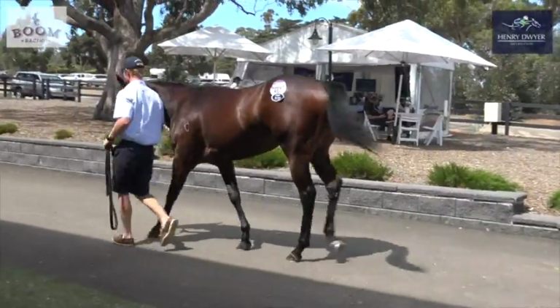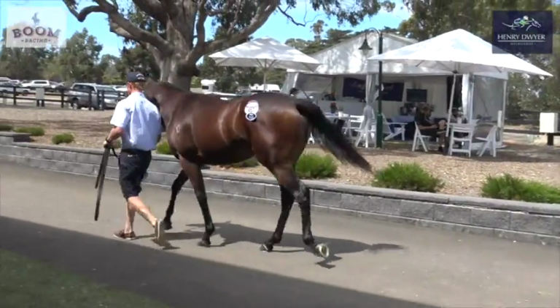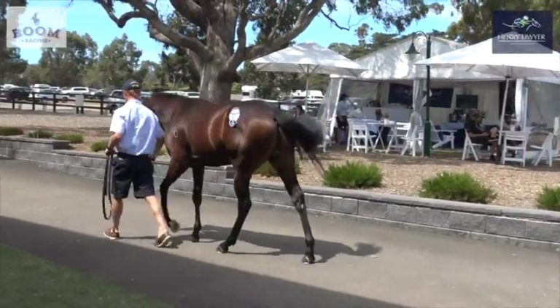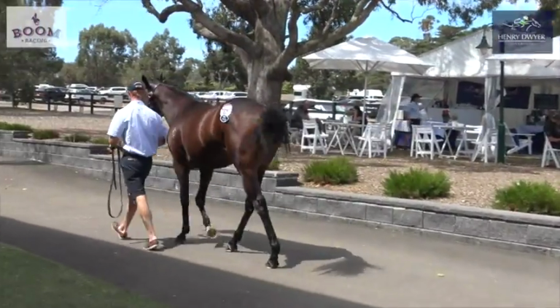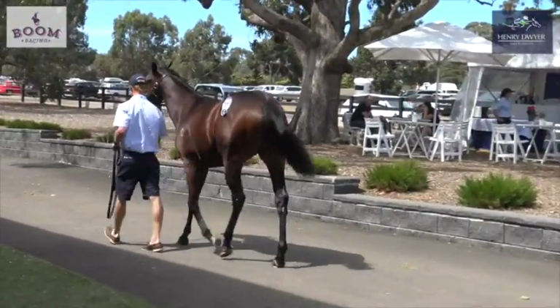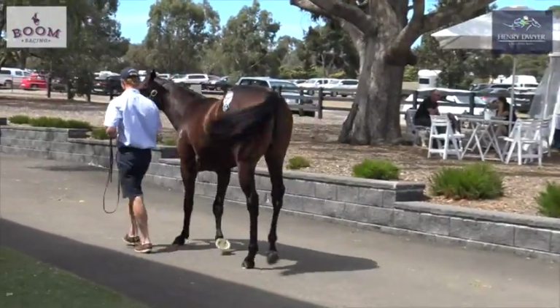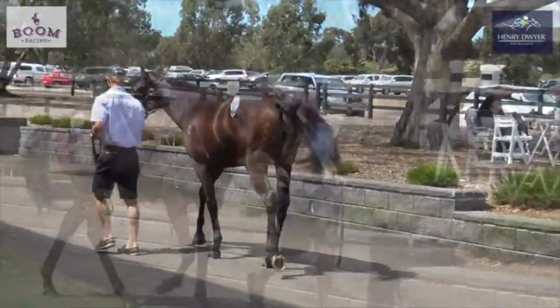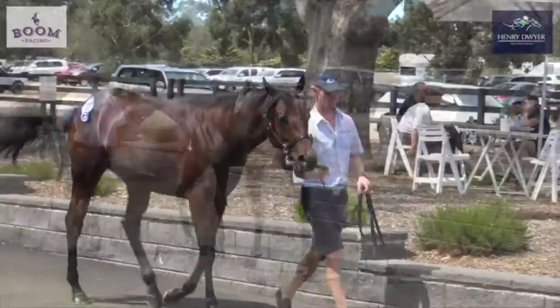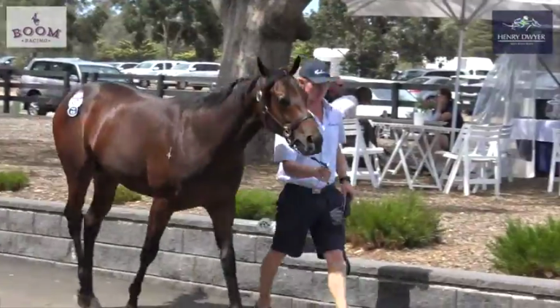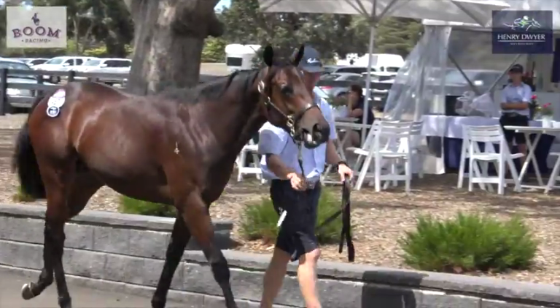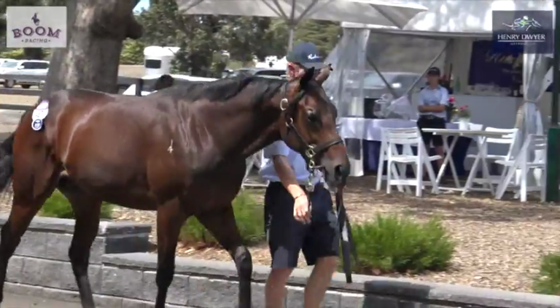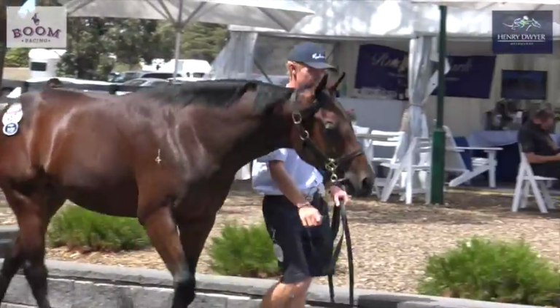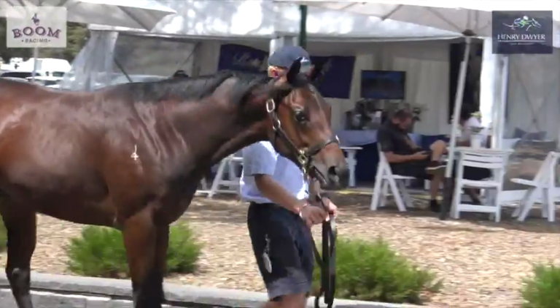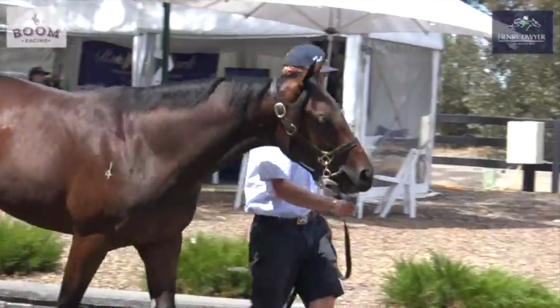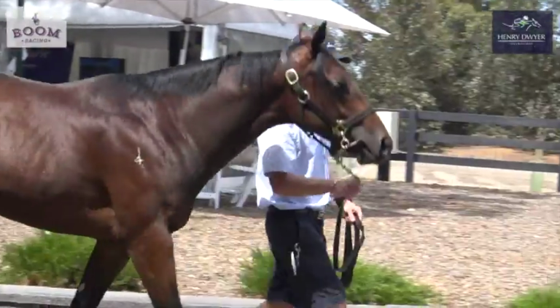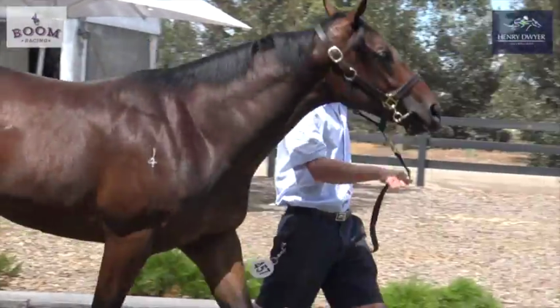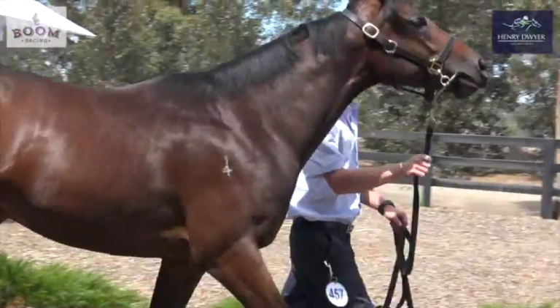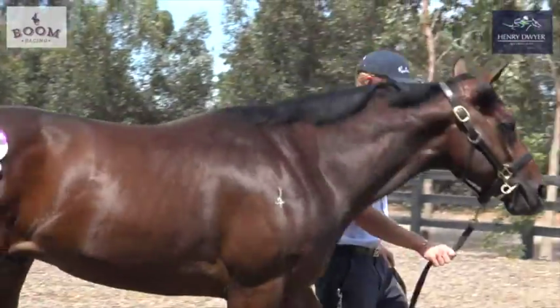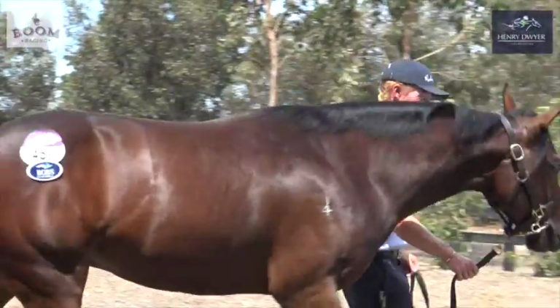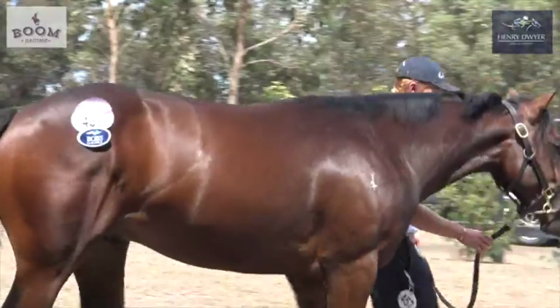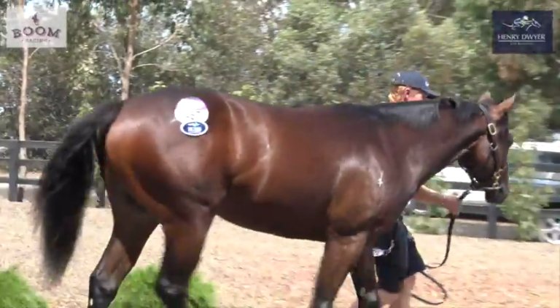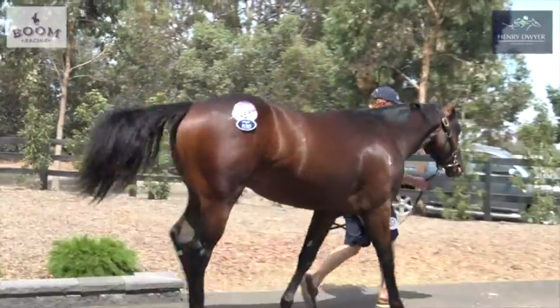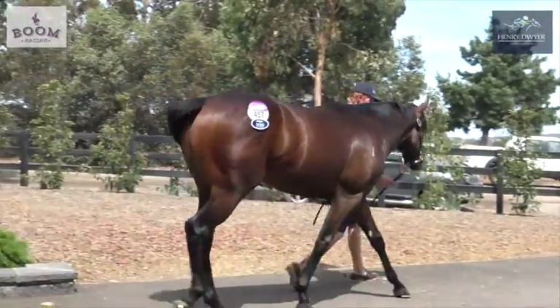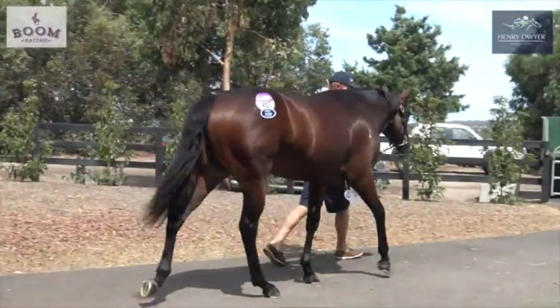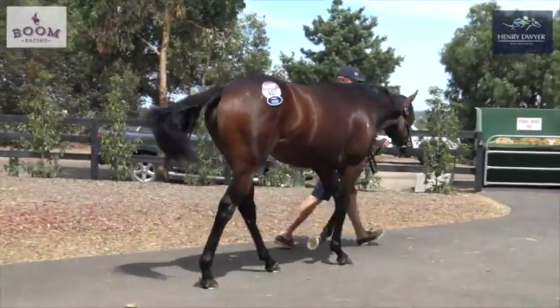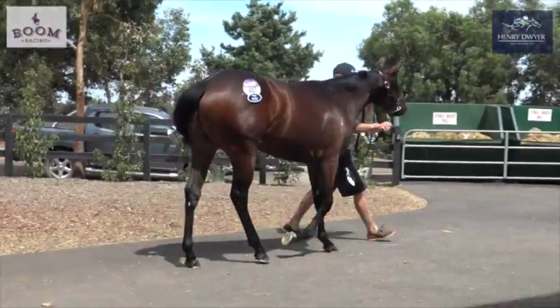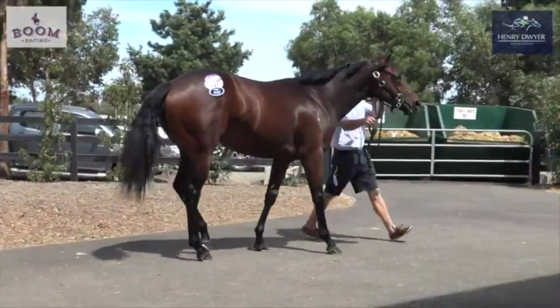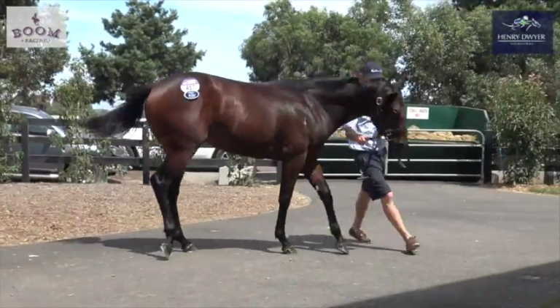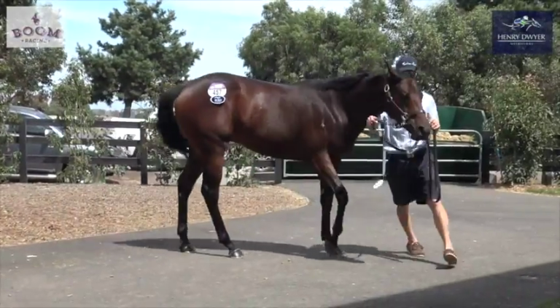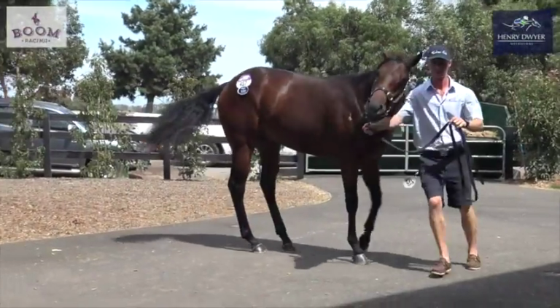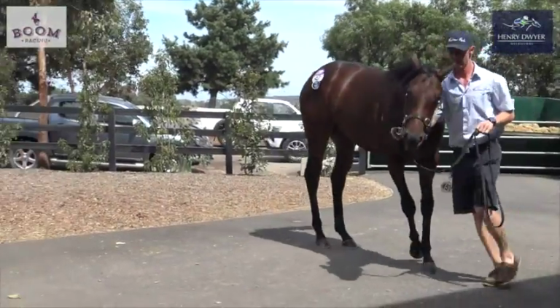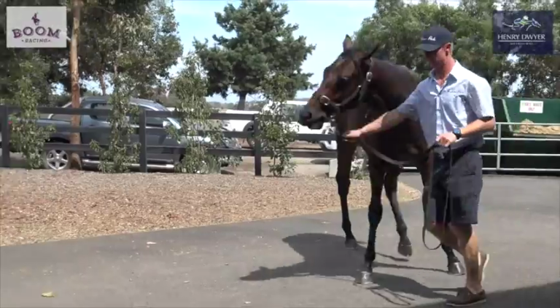I liked two Teofilo colts here. There was one at the top — he made 300,000, he was well out of our league obviously. This bloke fitted in the hitting zone so we were able to get him for 50,000. I thought he'd make significantly more, but more than happy to have him for the right price.